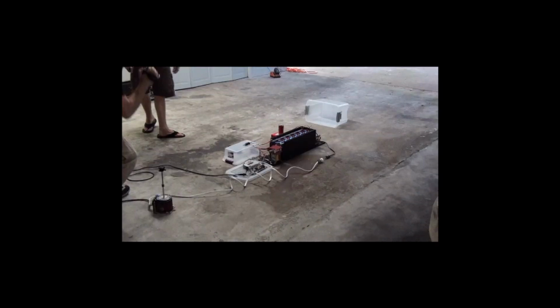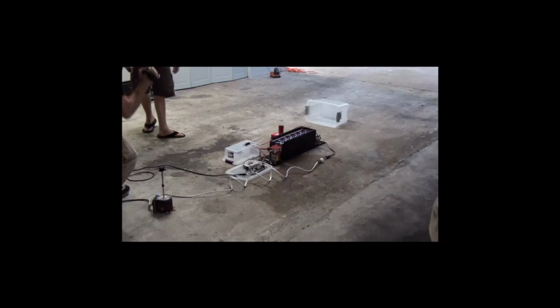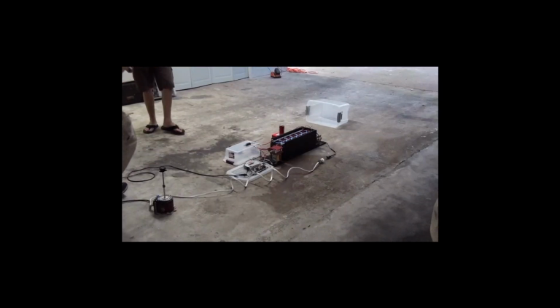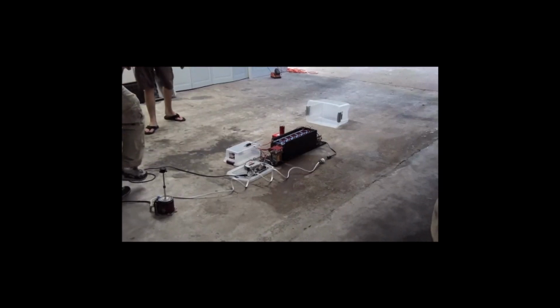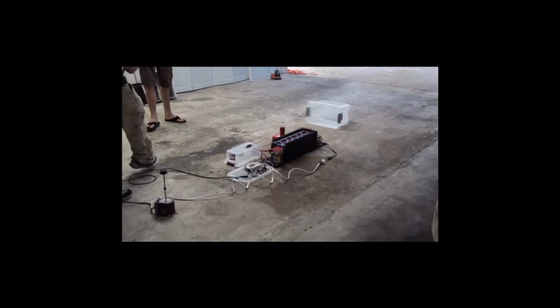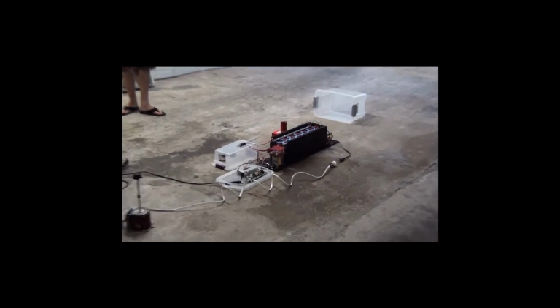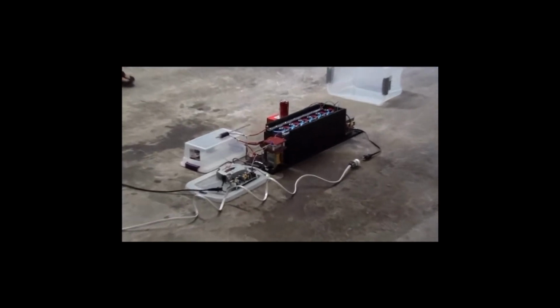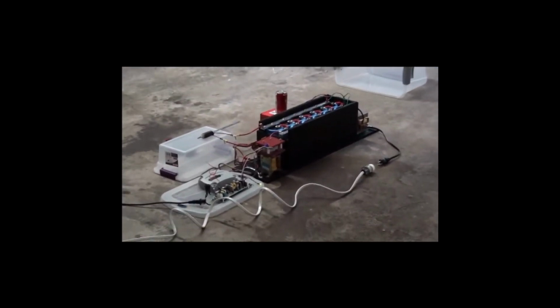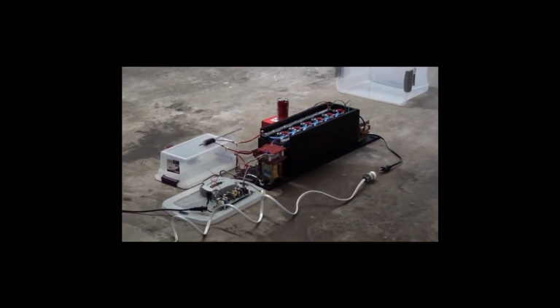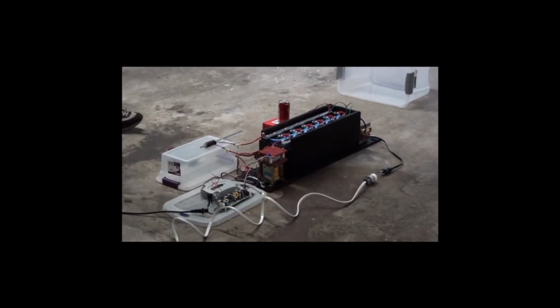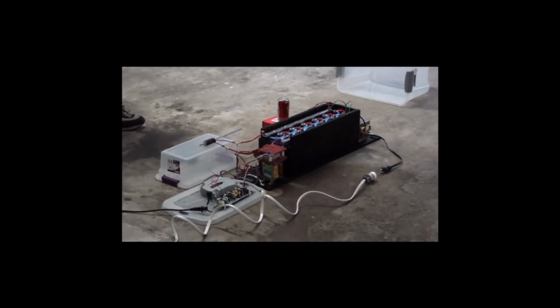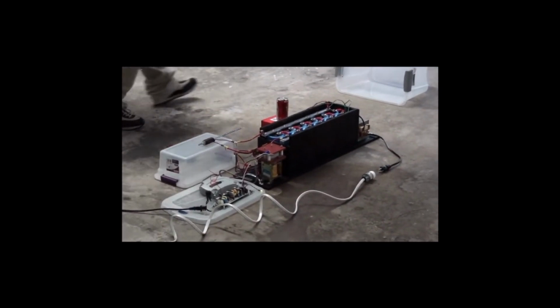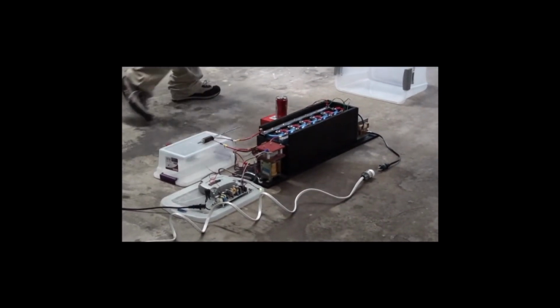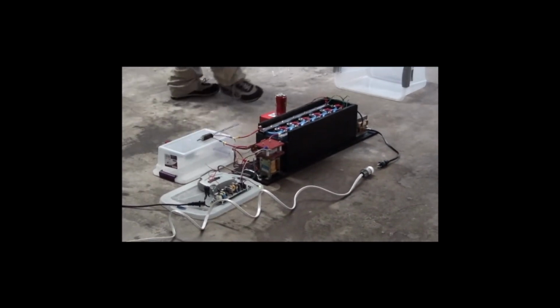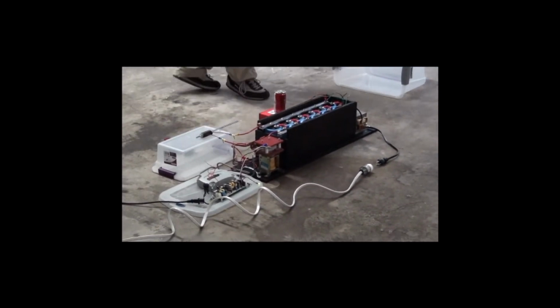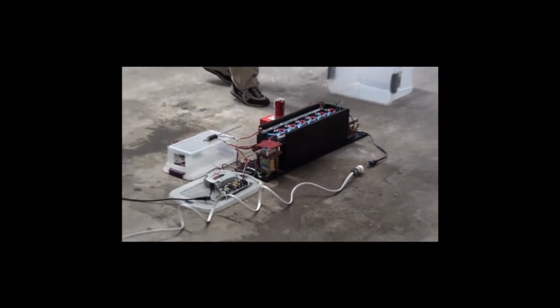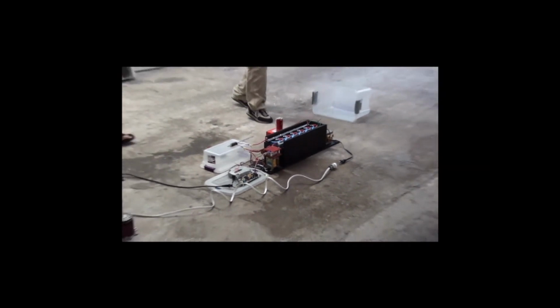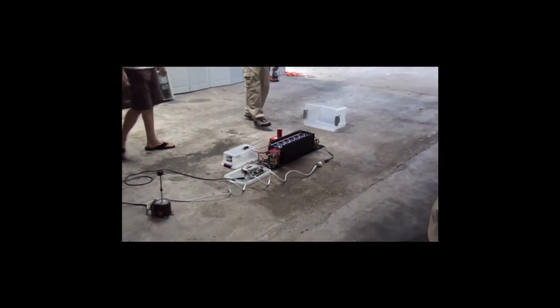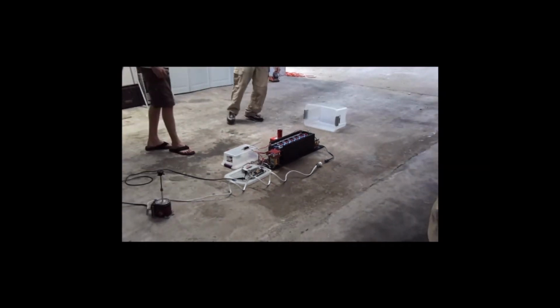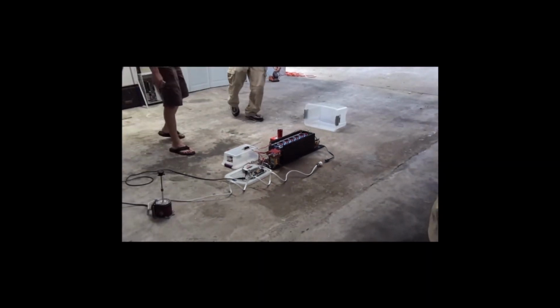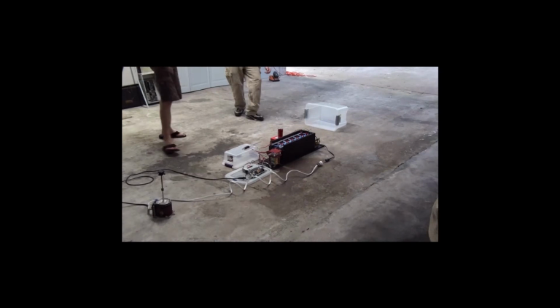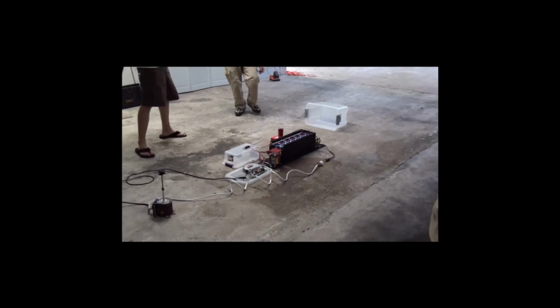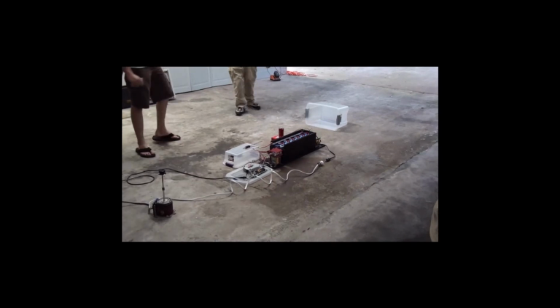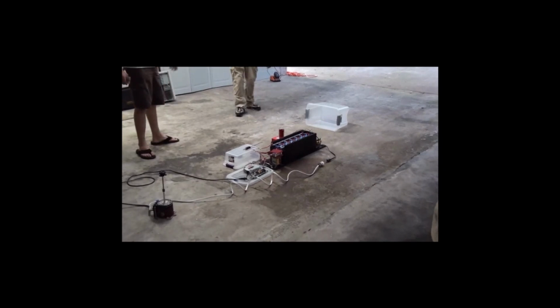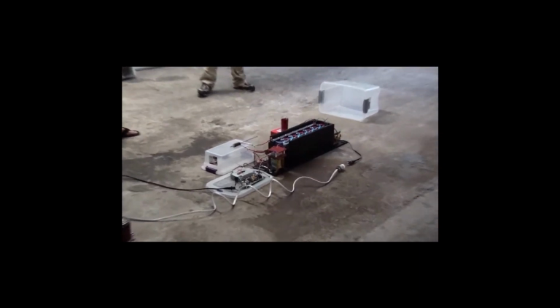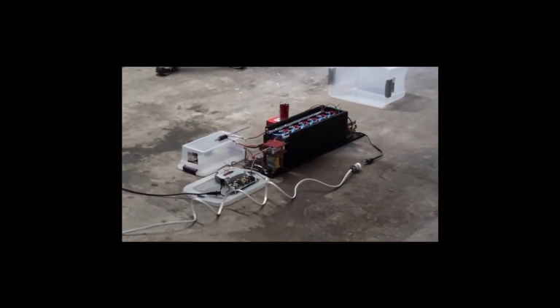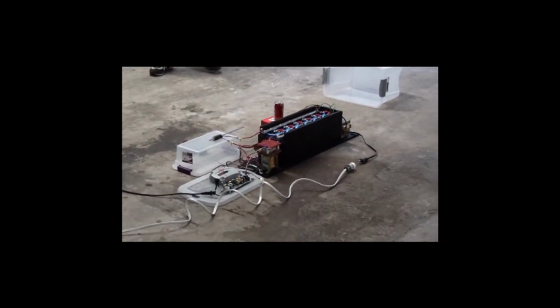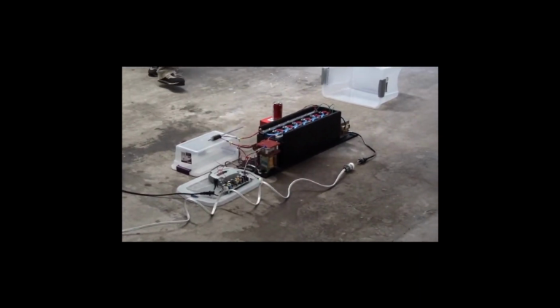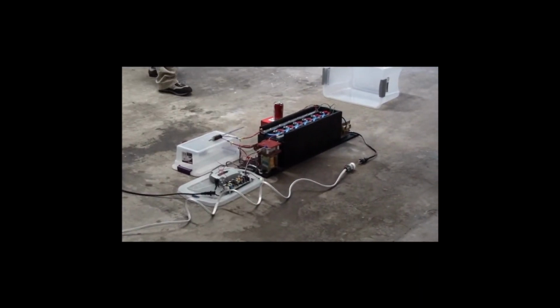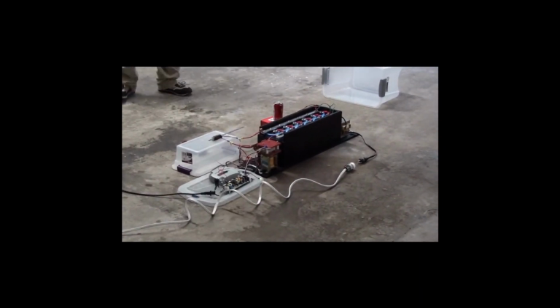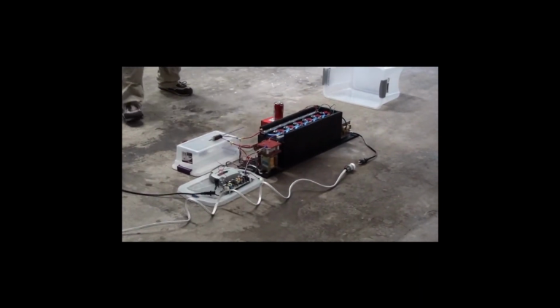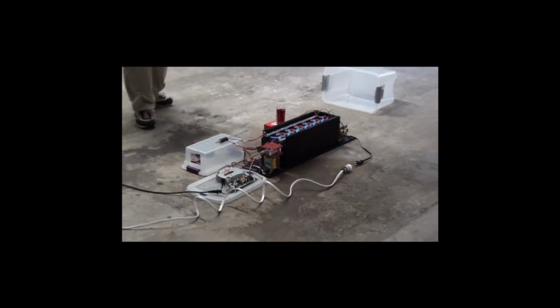Hey Hackaday and Sparkfun, this is a shoutout from XLABS USF from Coit and Alex. We put this together because XLABS parts Sparkfun and Hackaday.